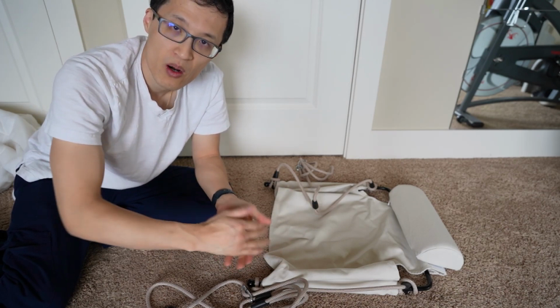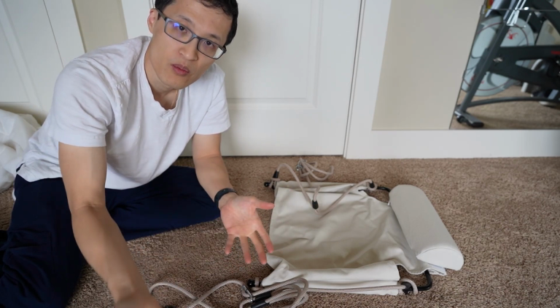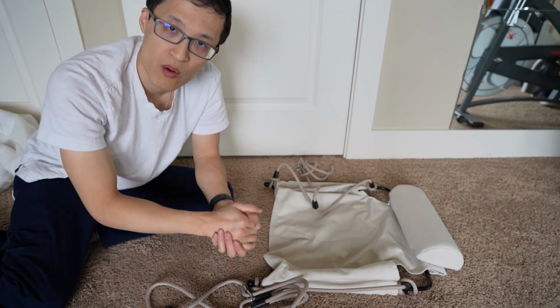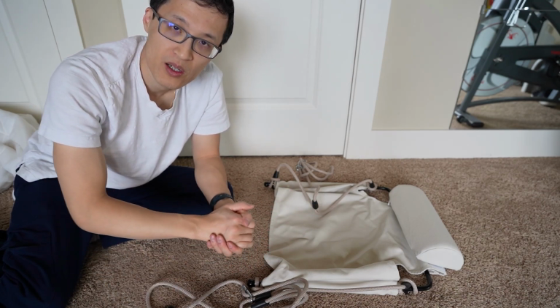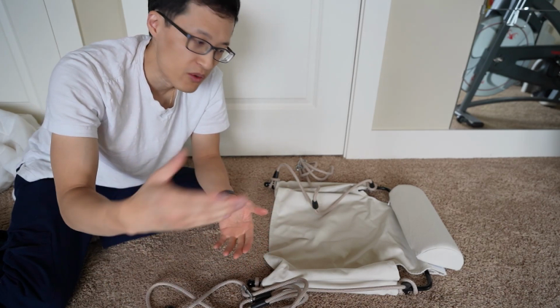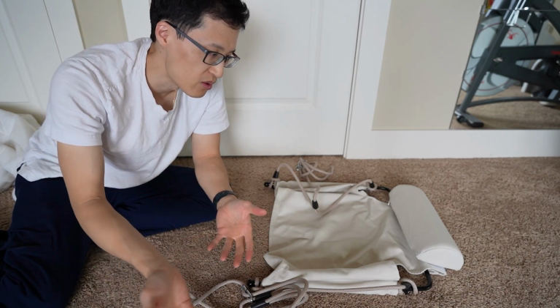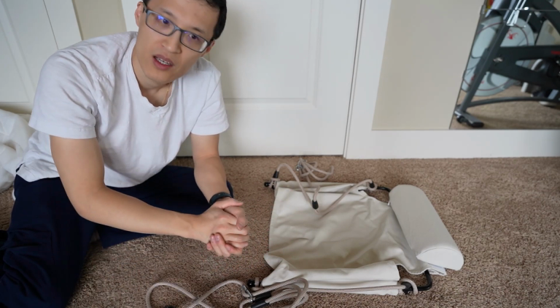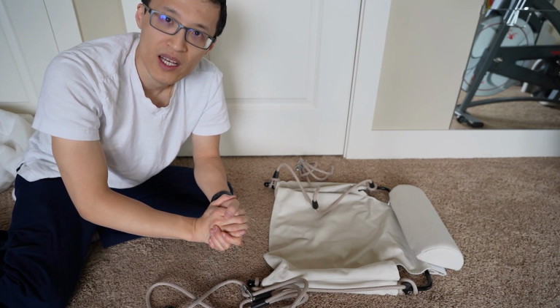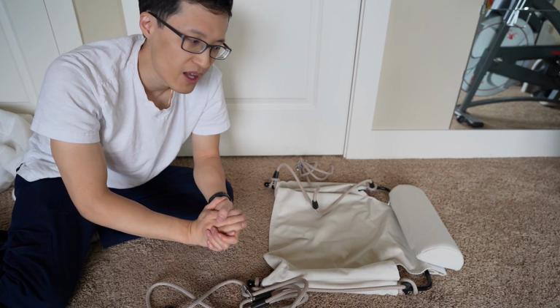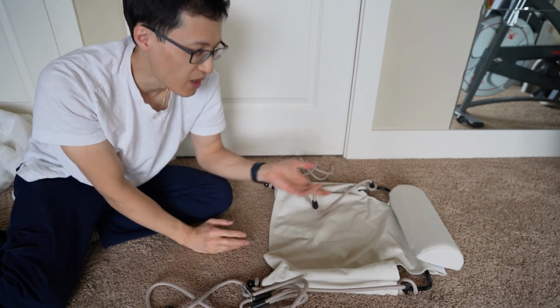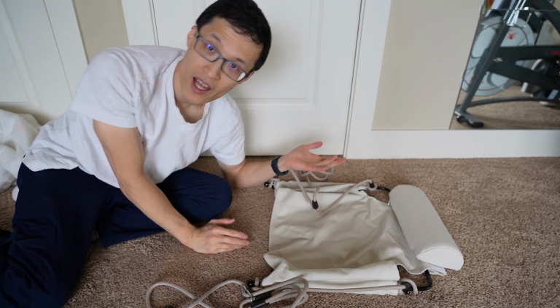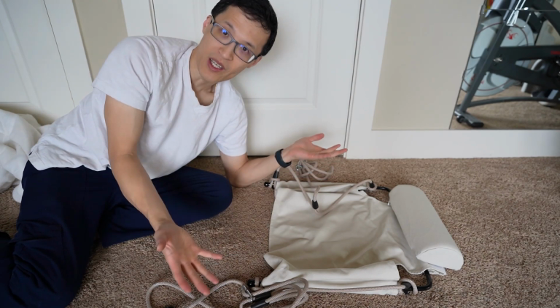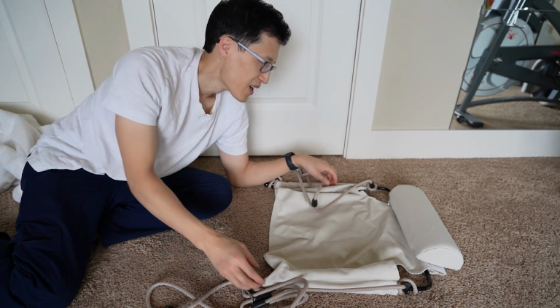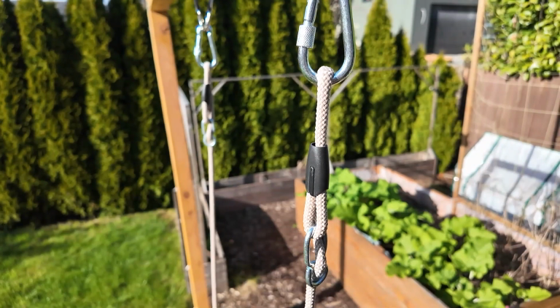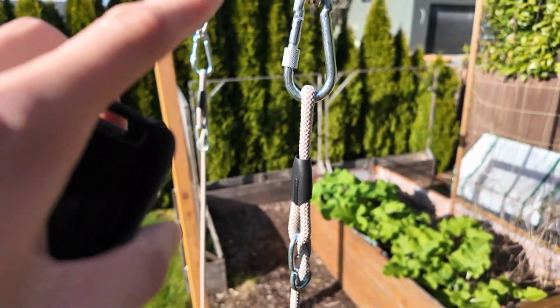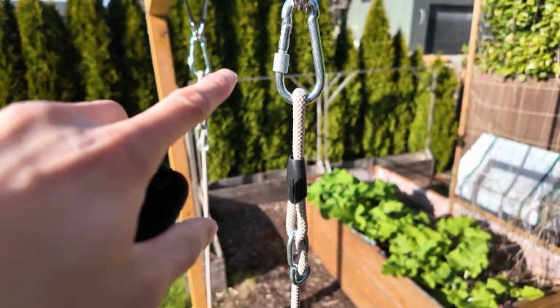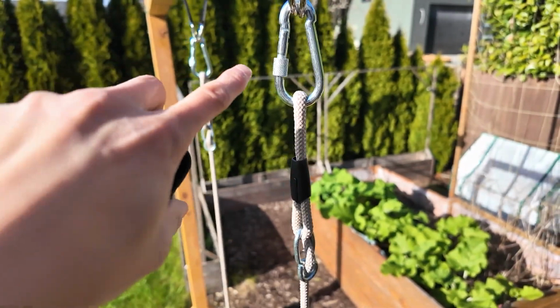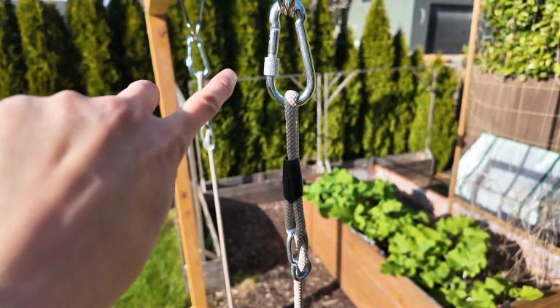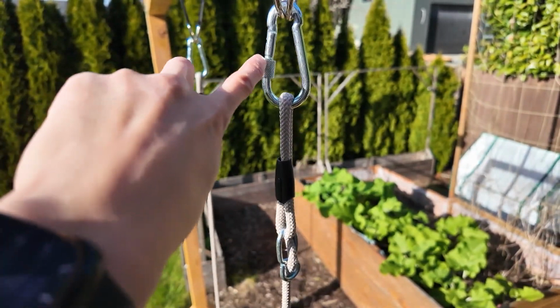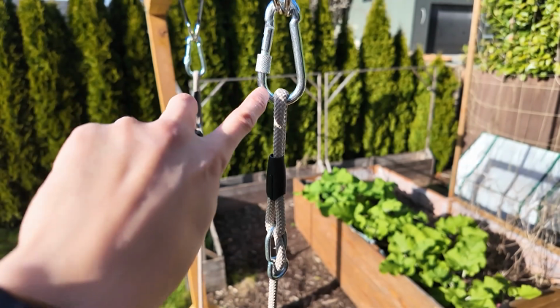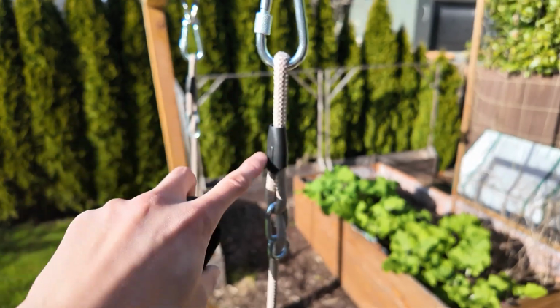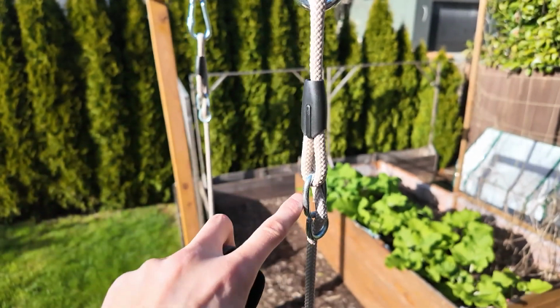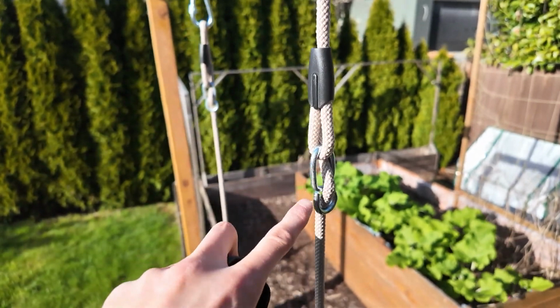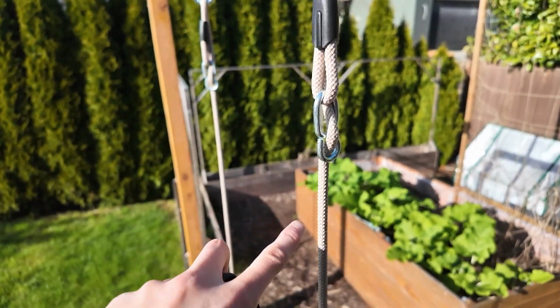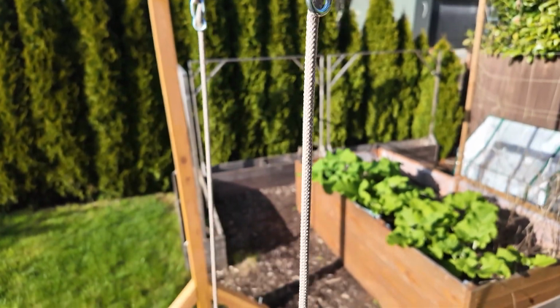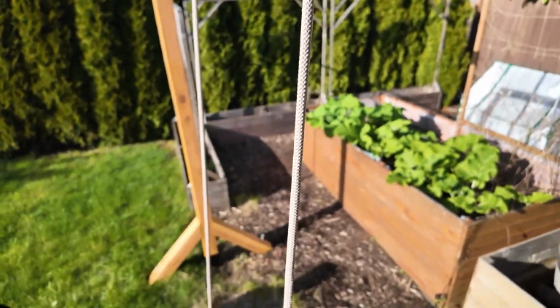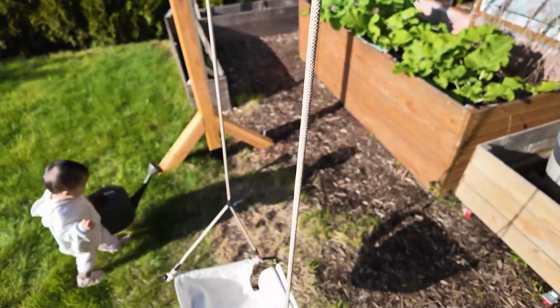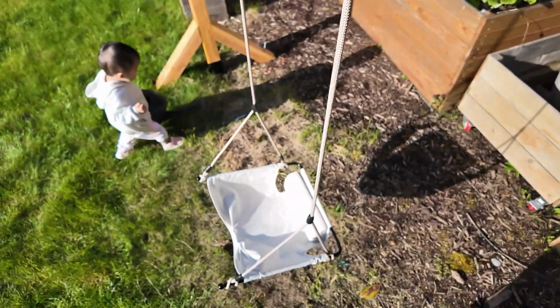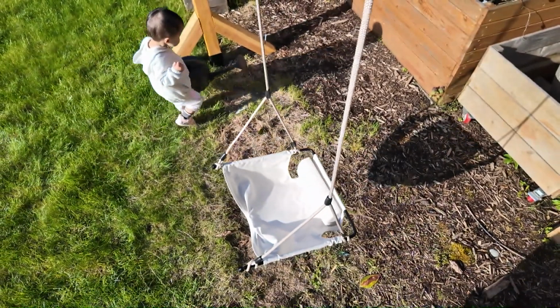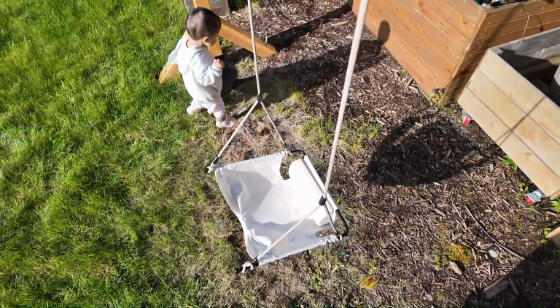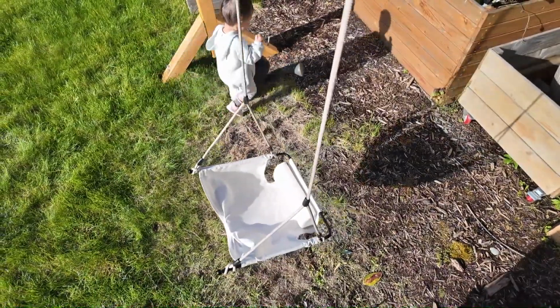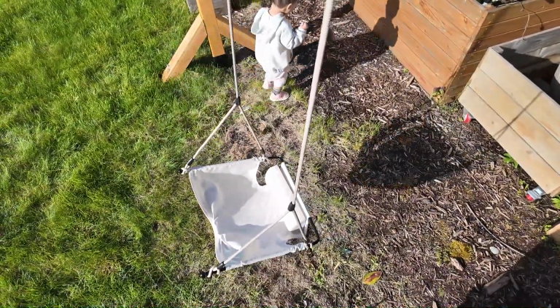You can take it apart easily for the winter and store it inside, or you can take it apart, move it to a park, move it to anywhere that you might want to have a swing. I like that it's really easy to install with the carabiner and it requires no tools. Very simple.